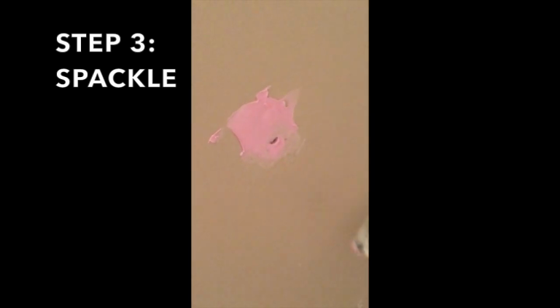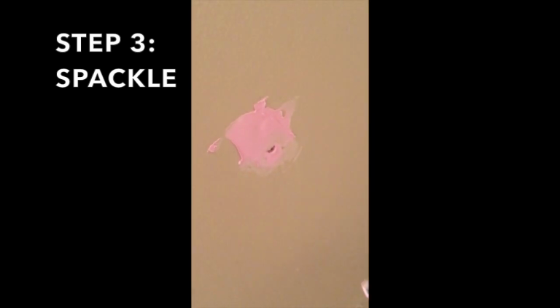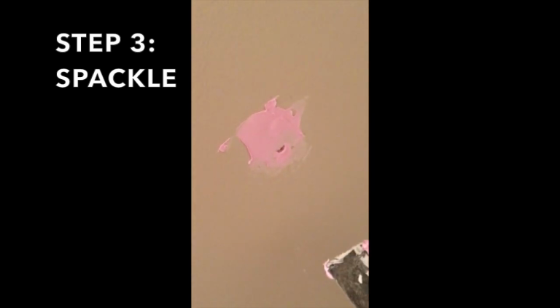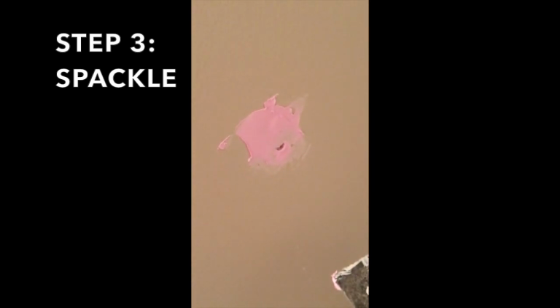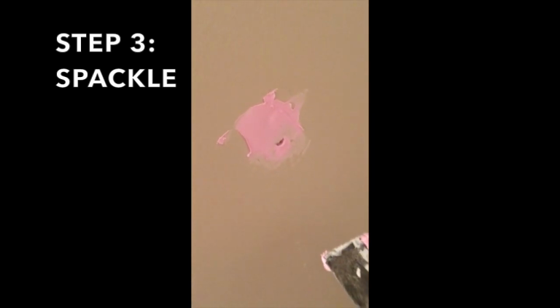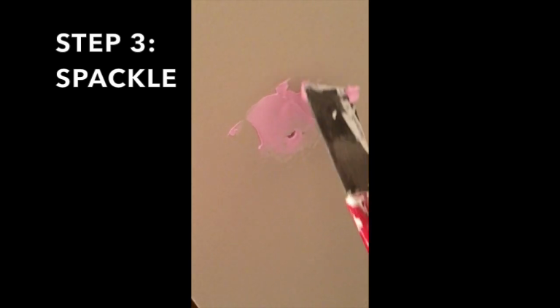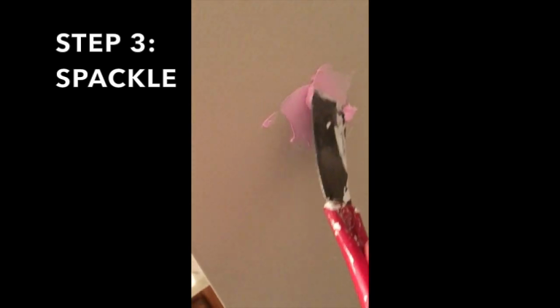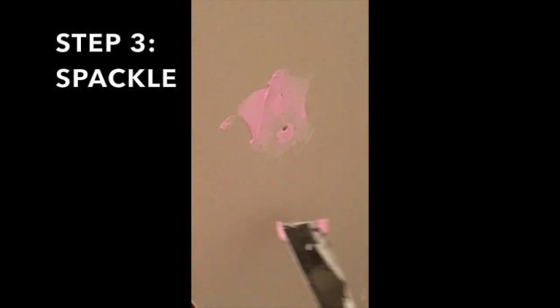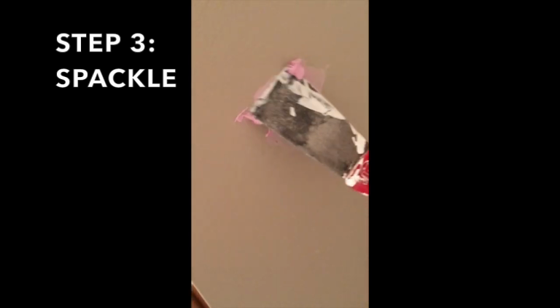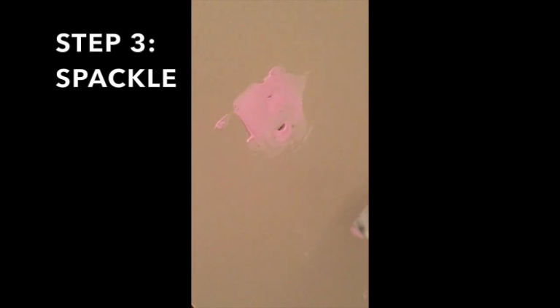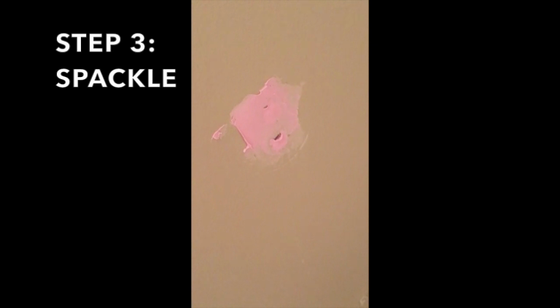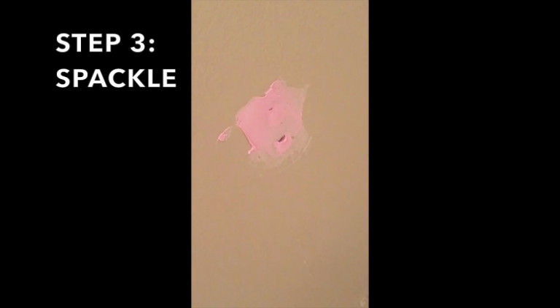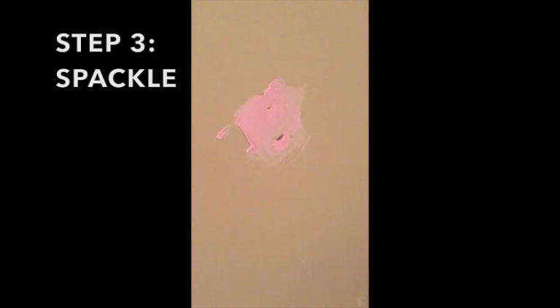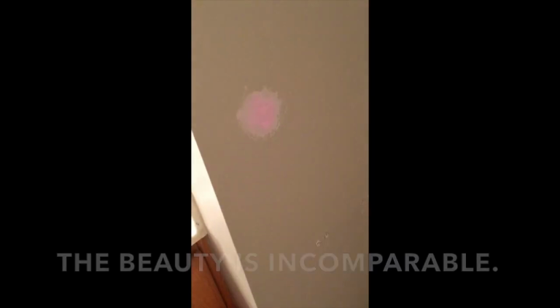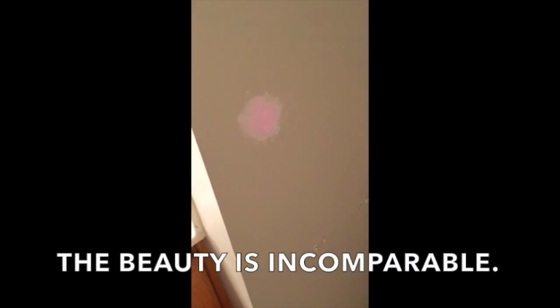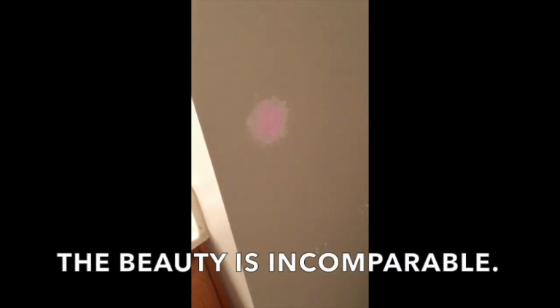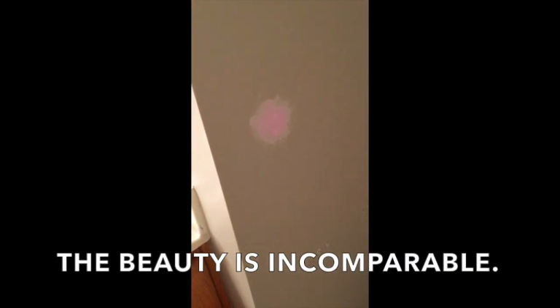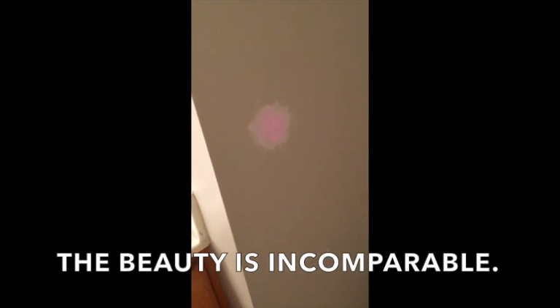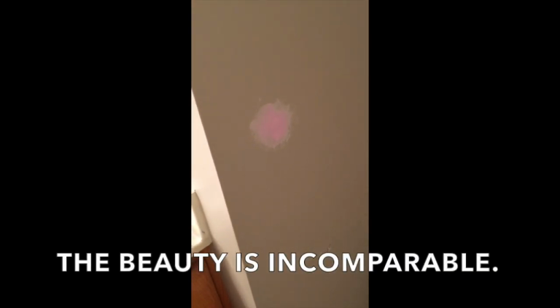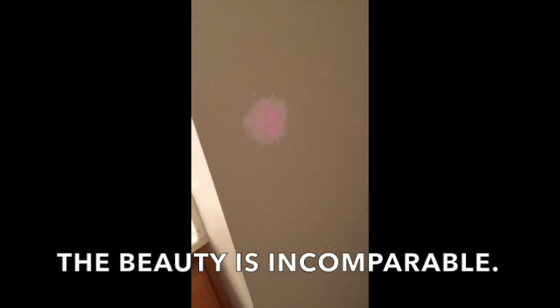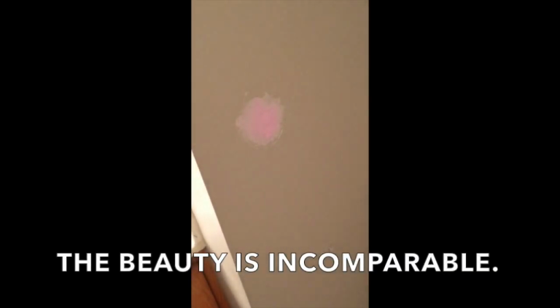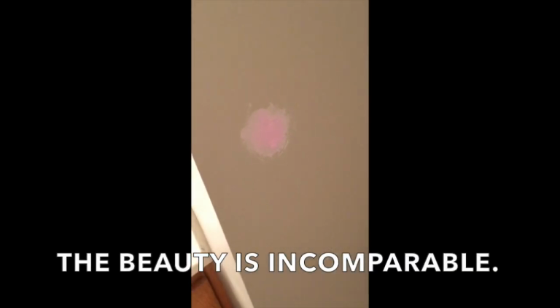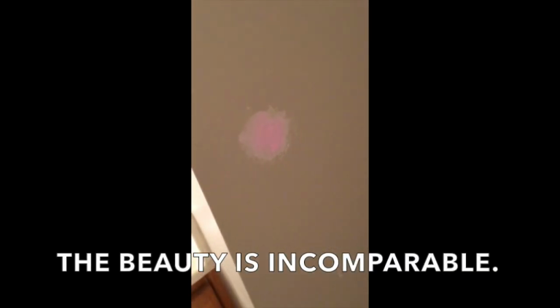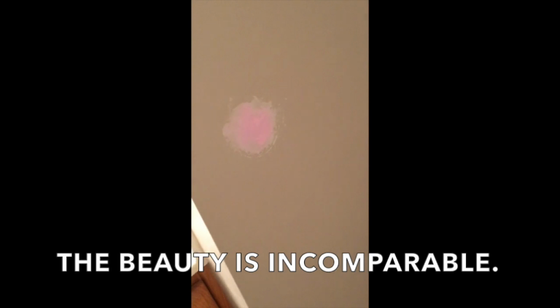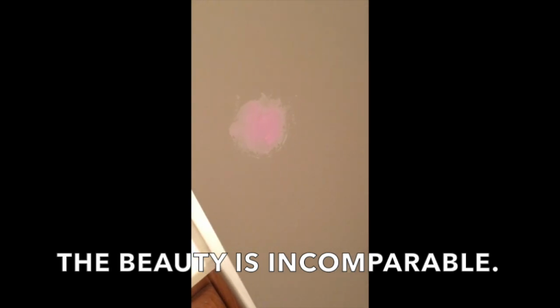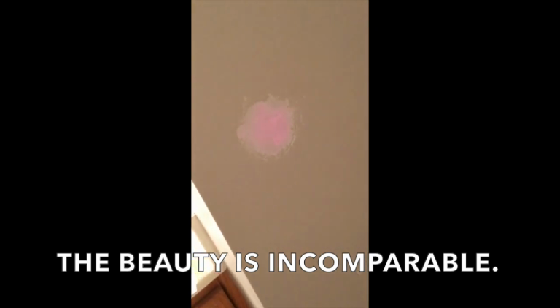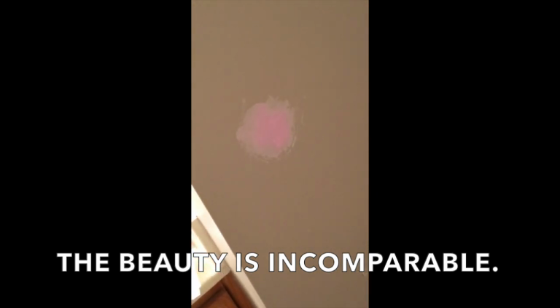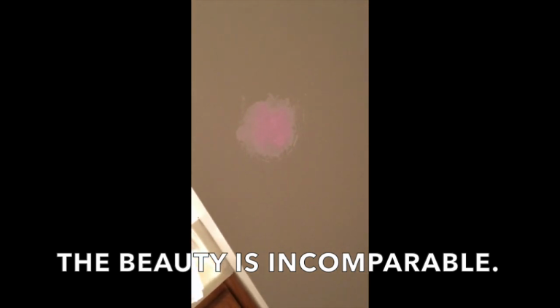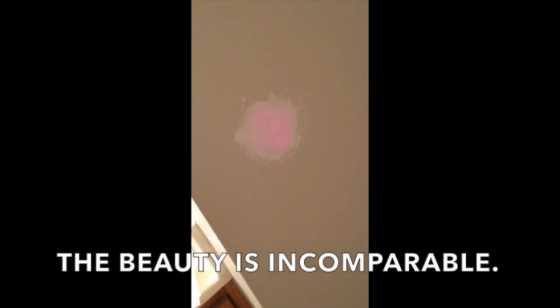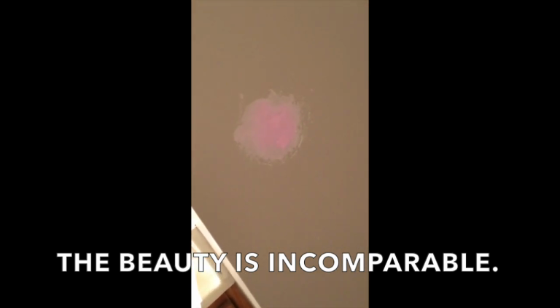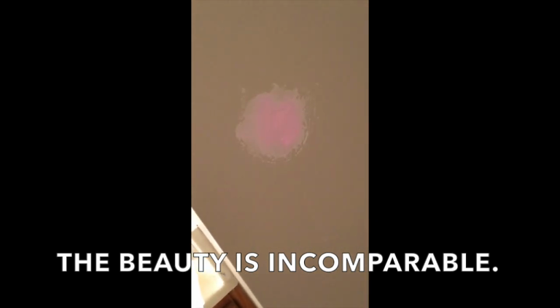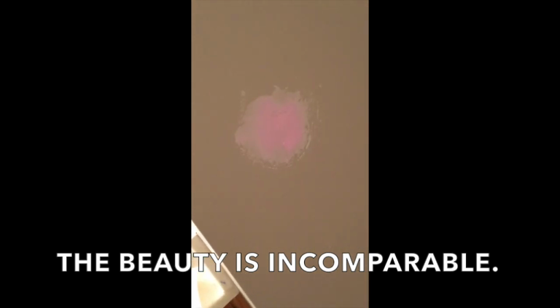Uh oh, I think I need more. All right, I think she's good. I'm going to sand that later. It's beautiful.